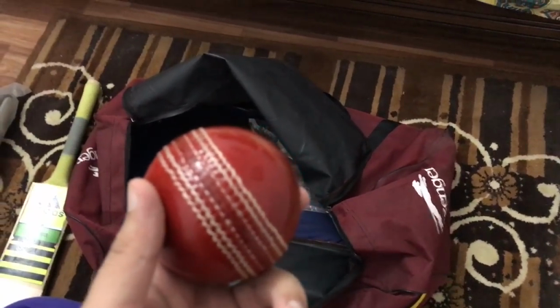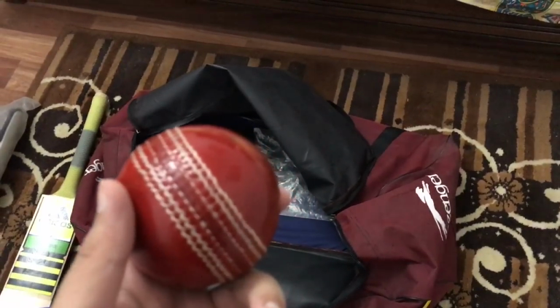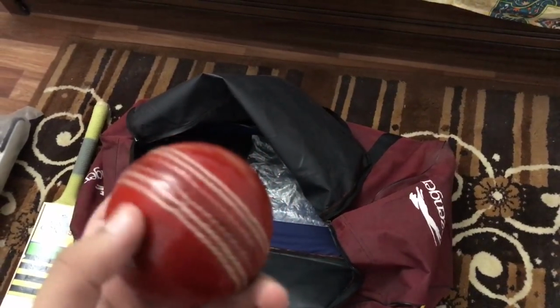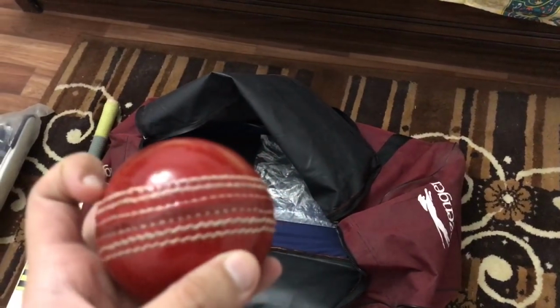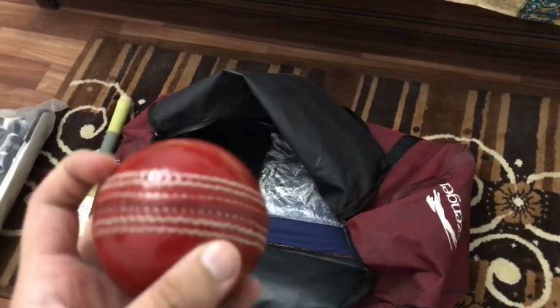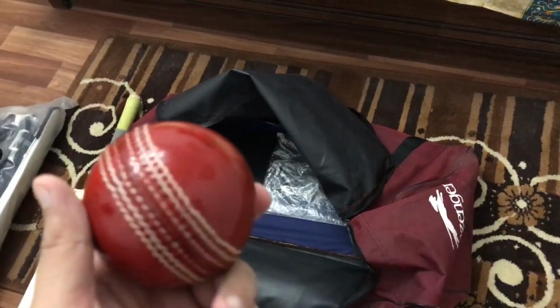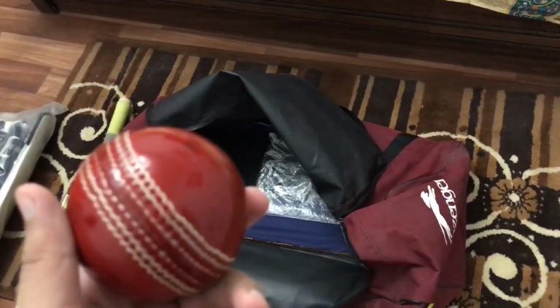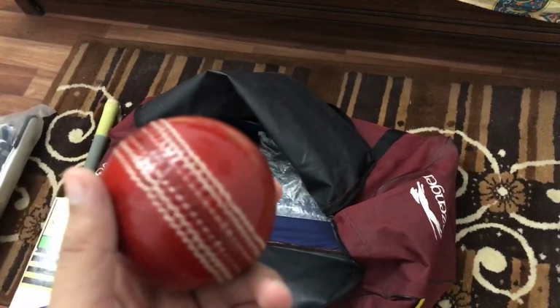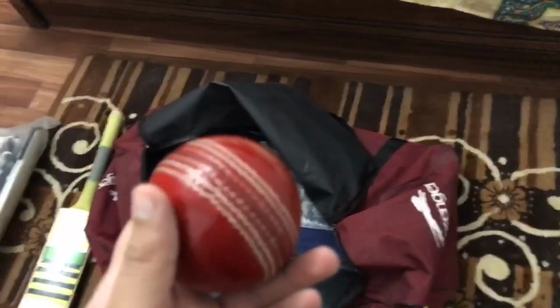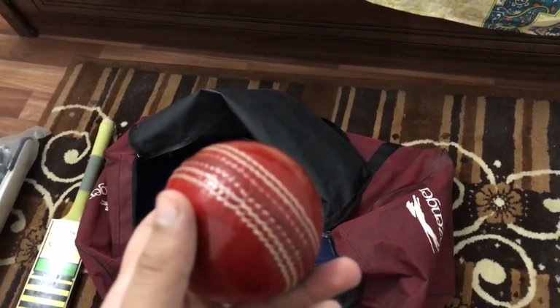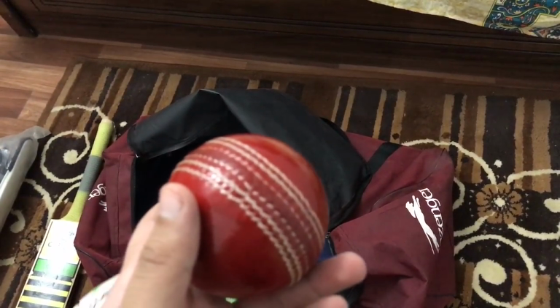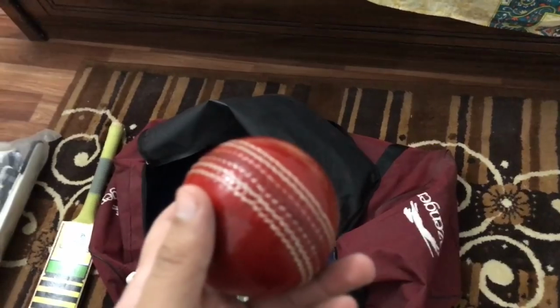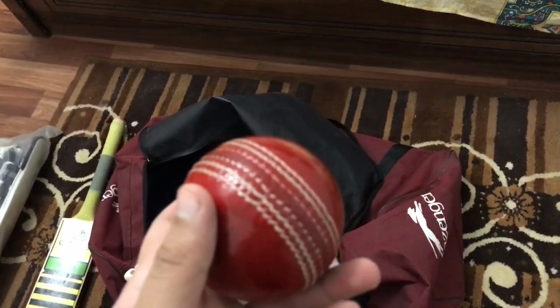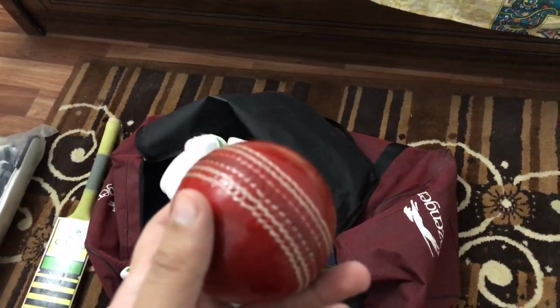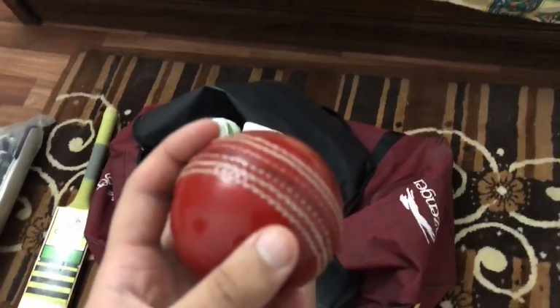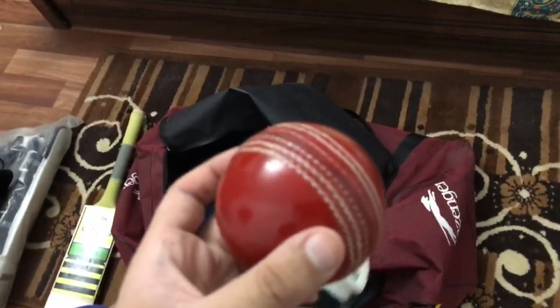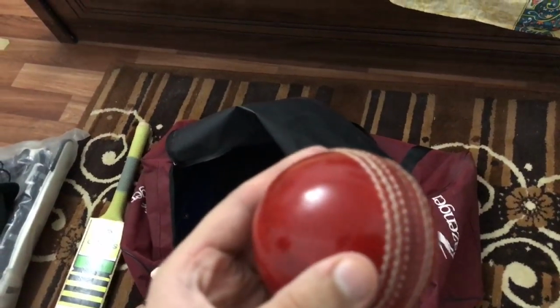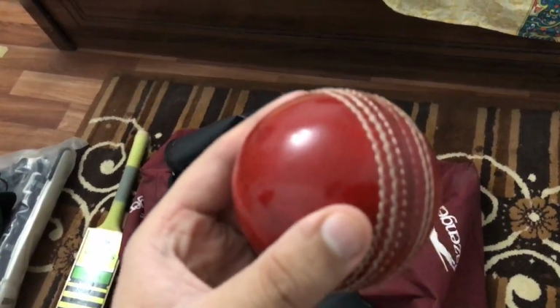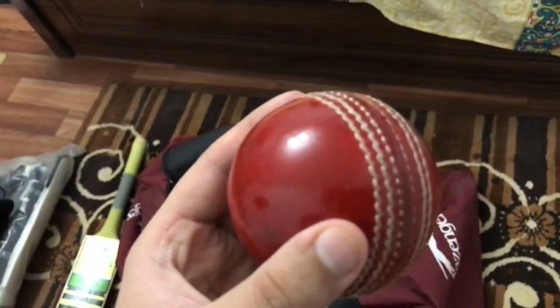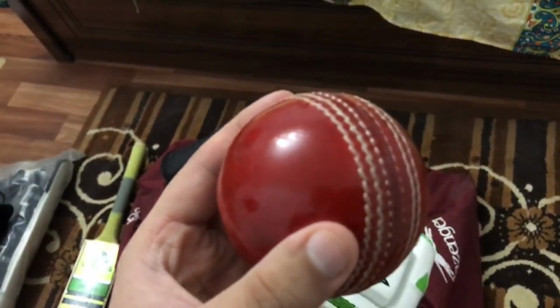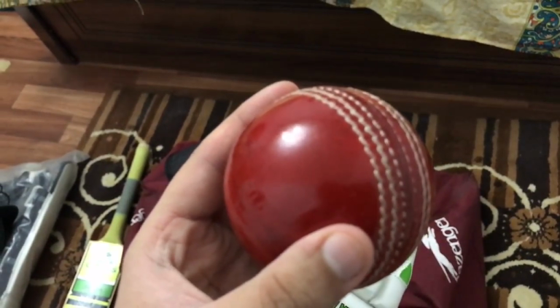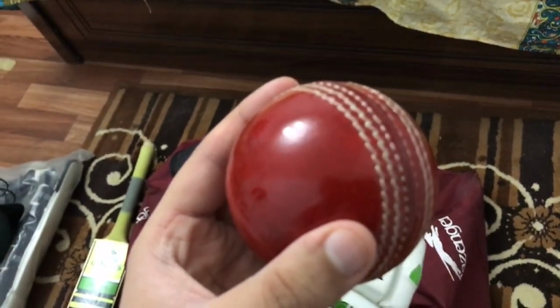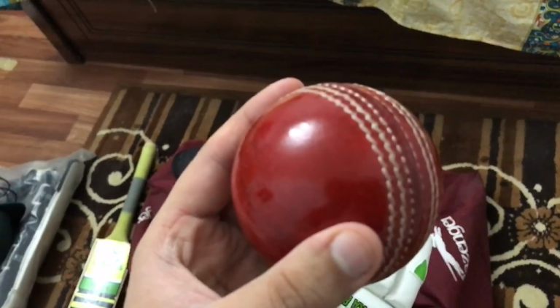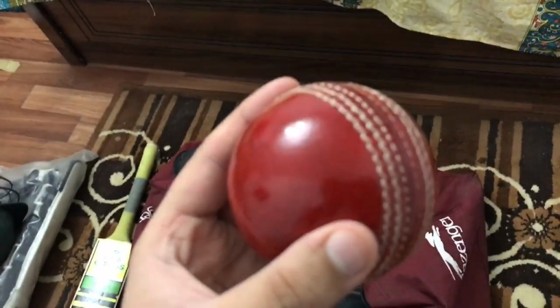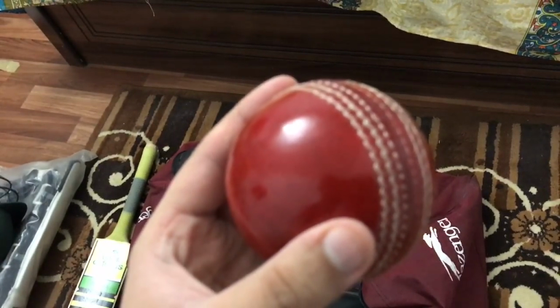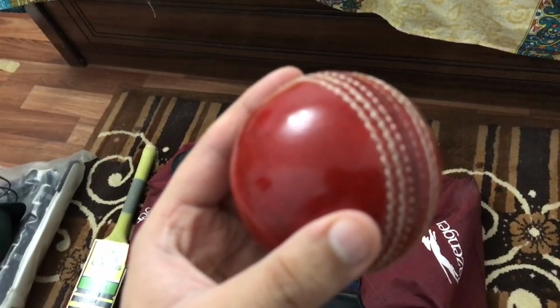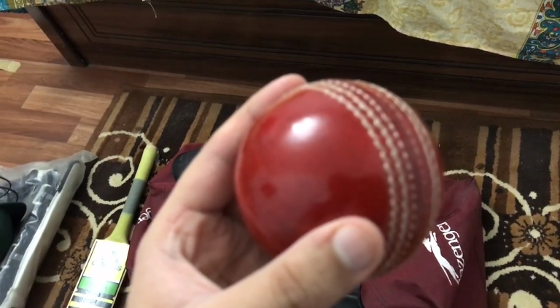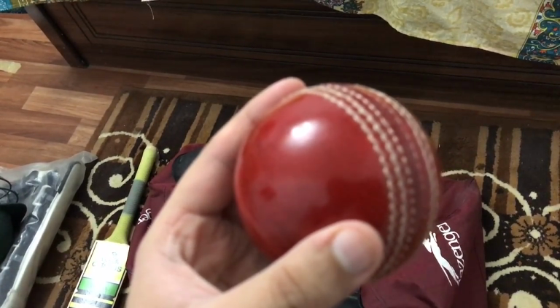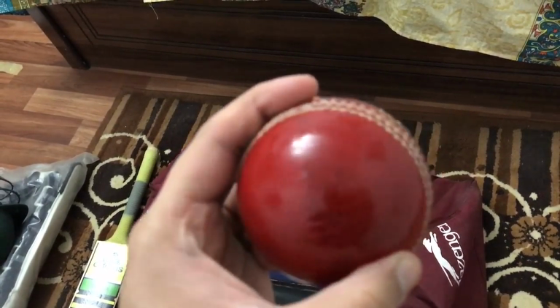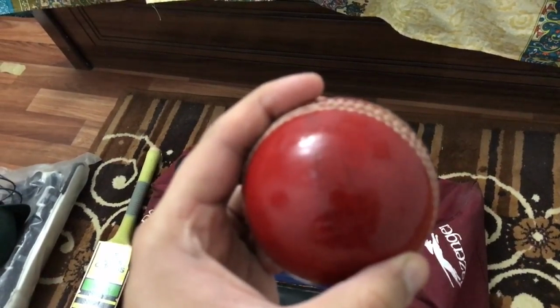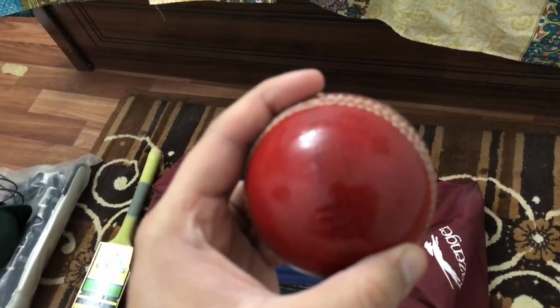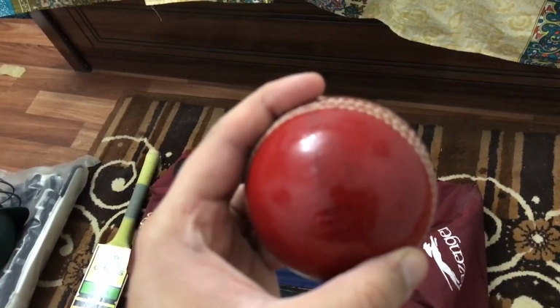Right now I'm holding the camera and one of my friends is unboxing the kit. Let me focus on the ball — this is the red cricket ball that is used in test cricket.